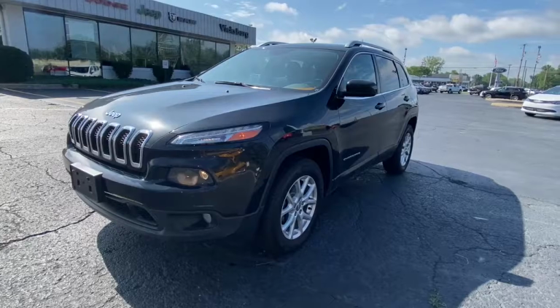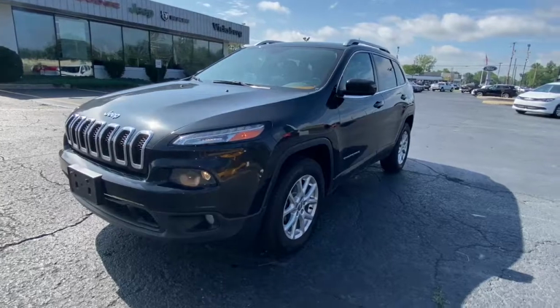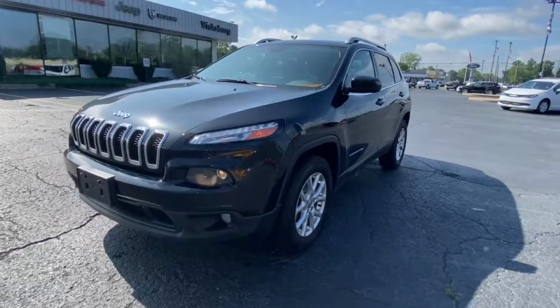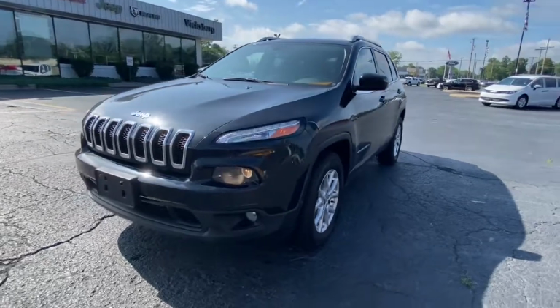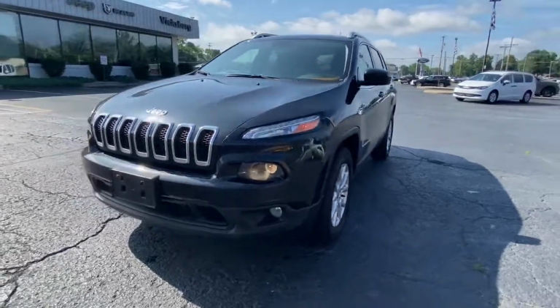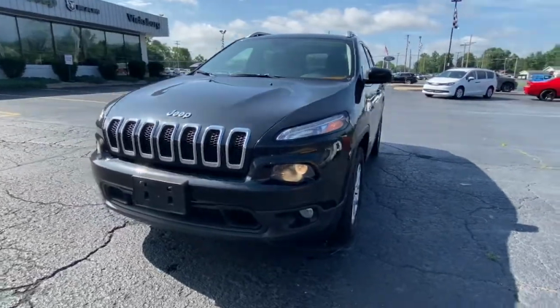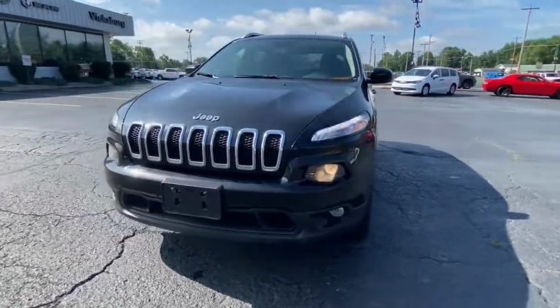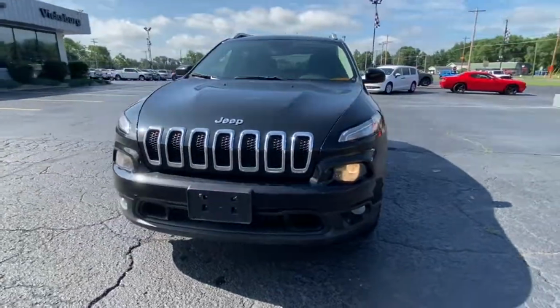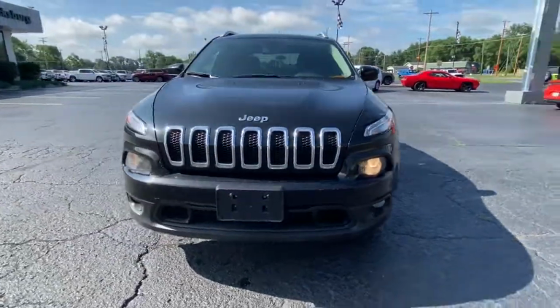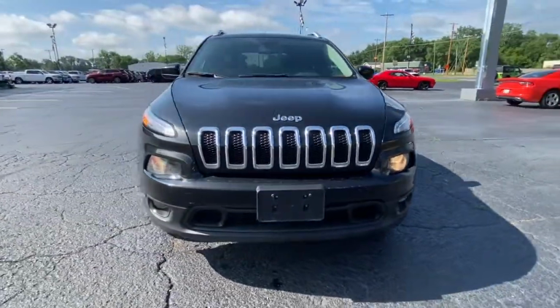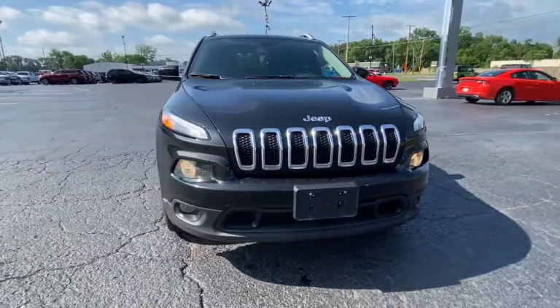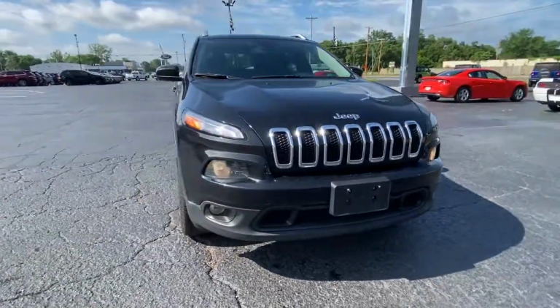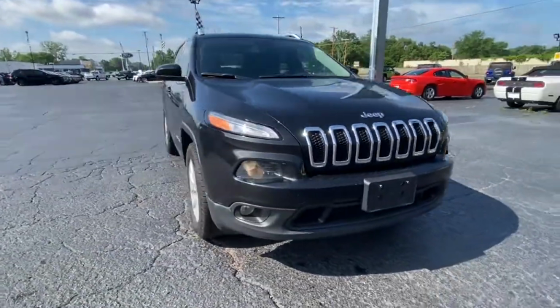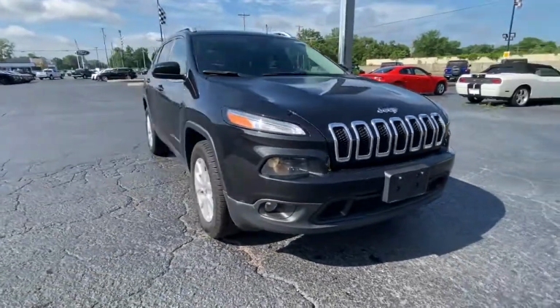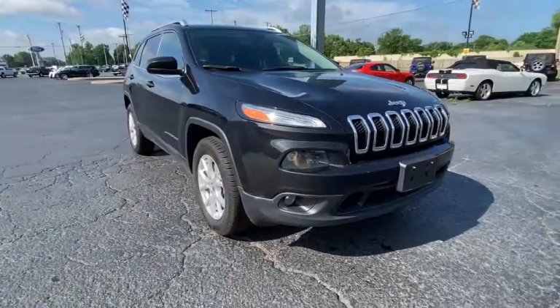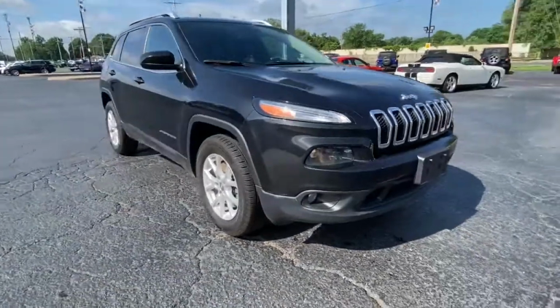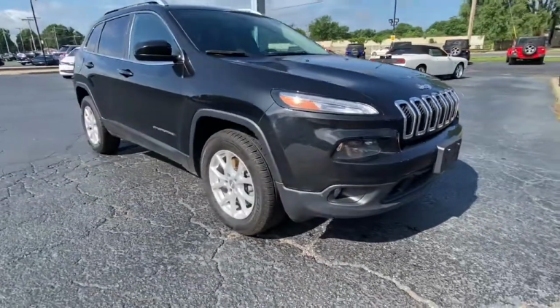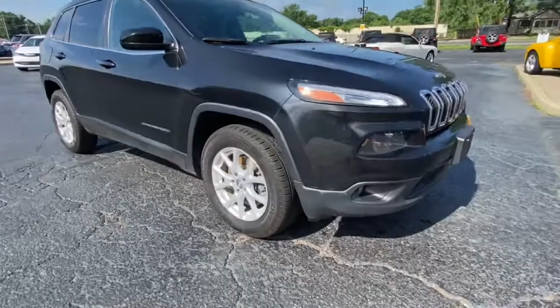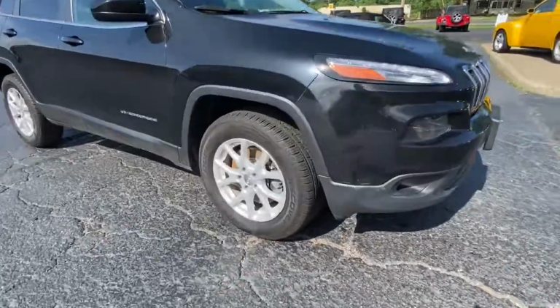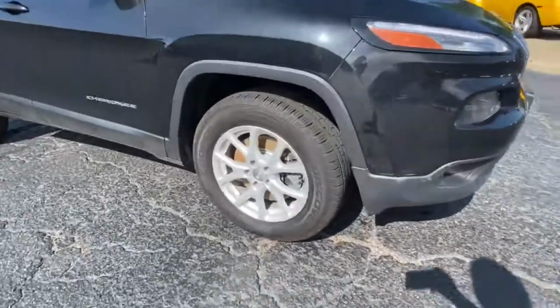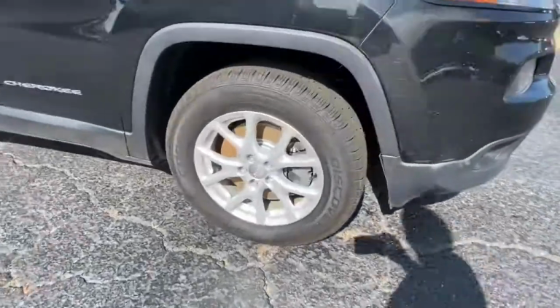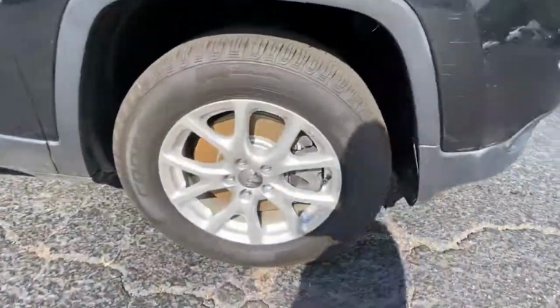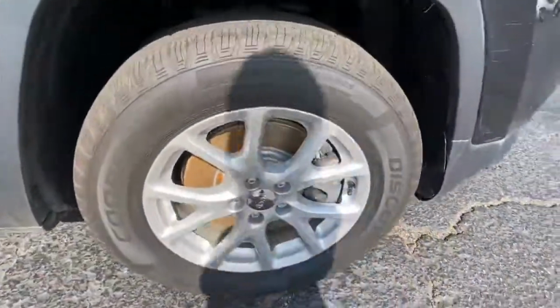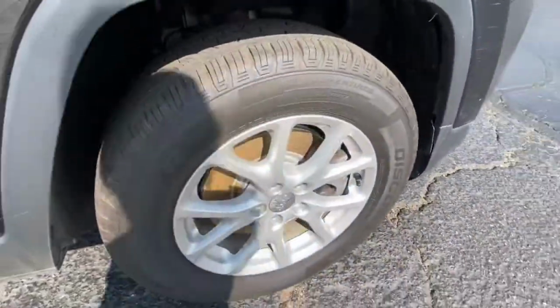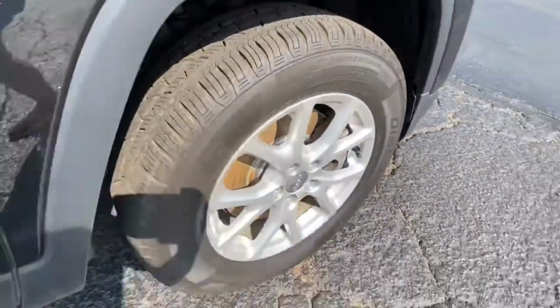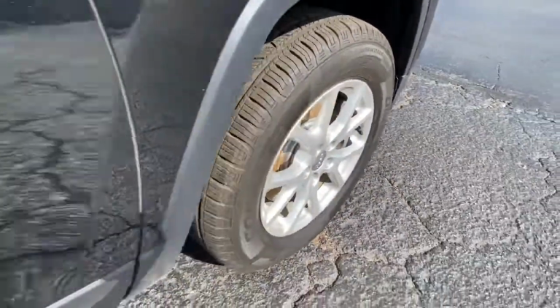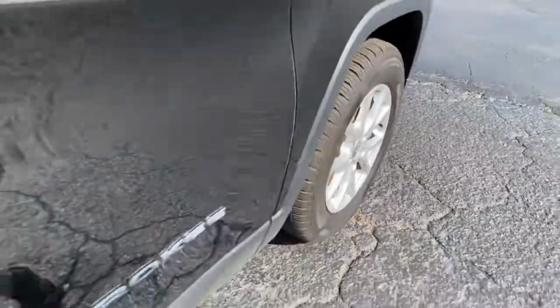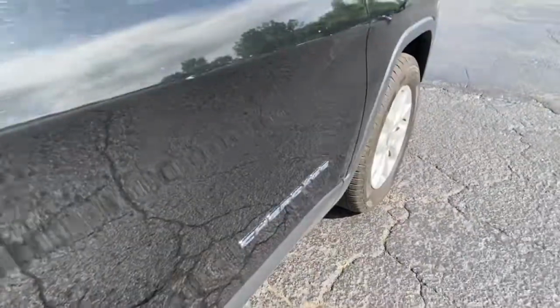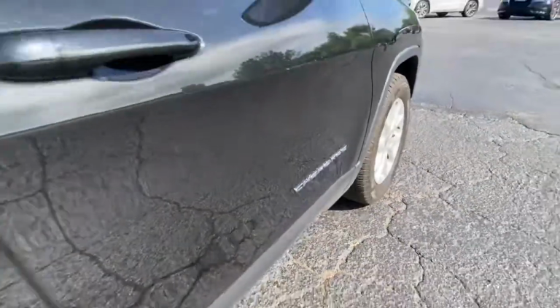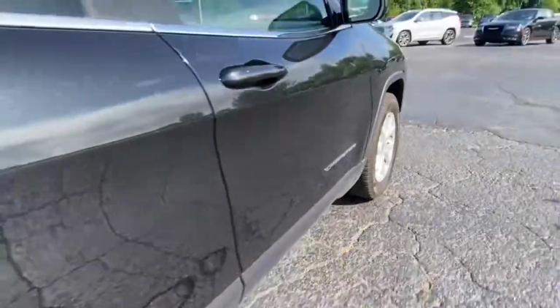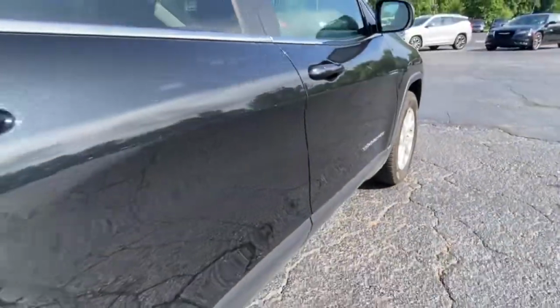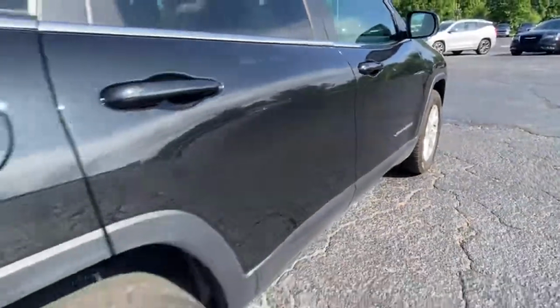Picture yourself in the 2014 Jeep Cherokee. This vehicle is an outstanding buy with fewer than 70,000 miles on the odometer.